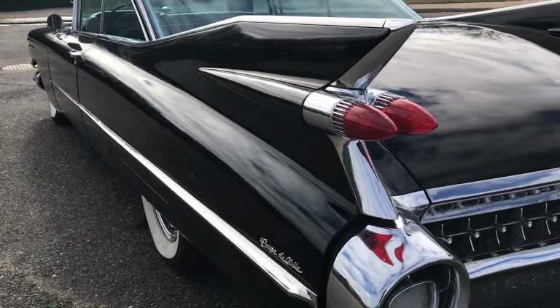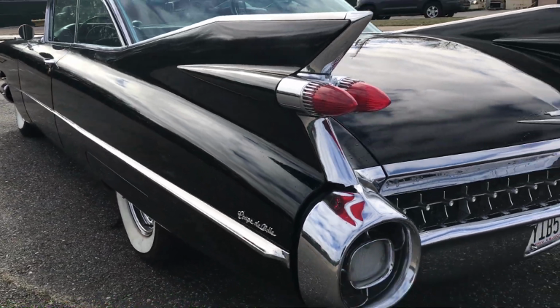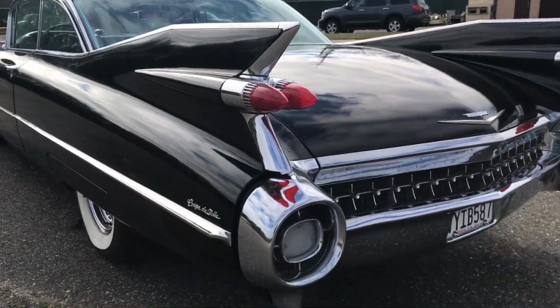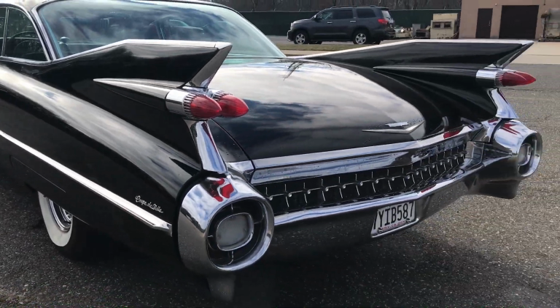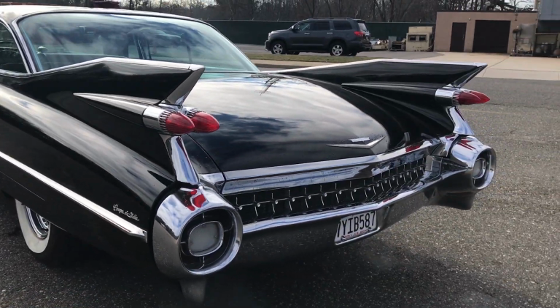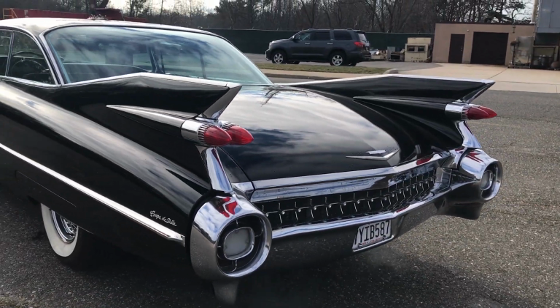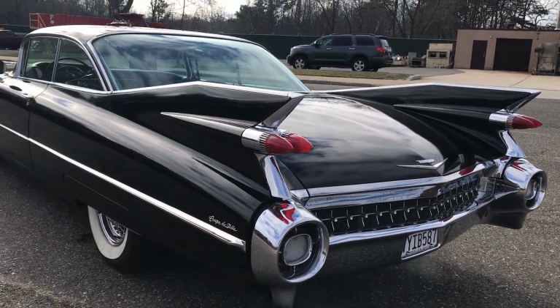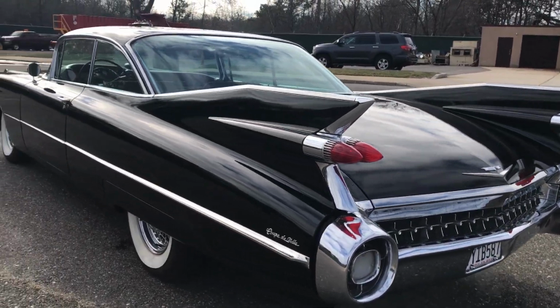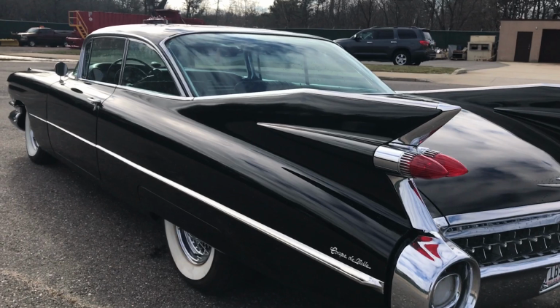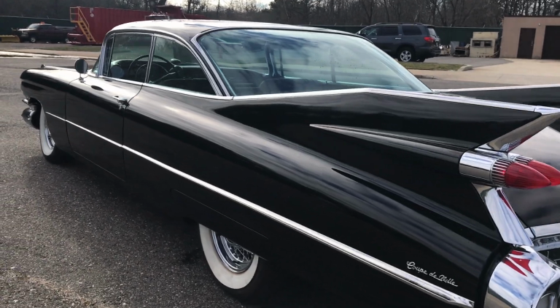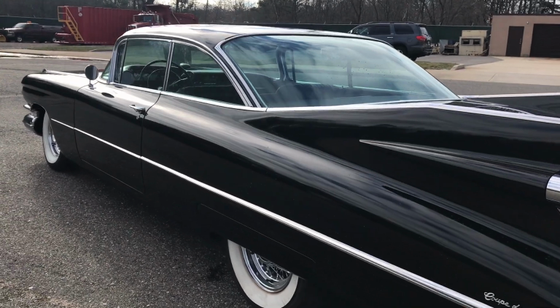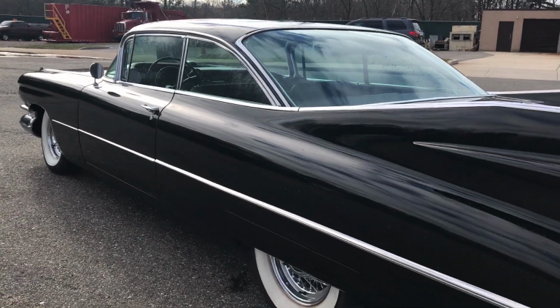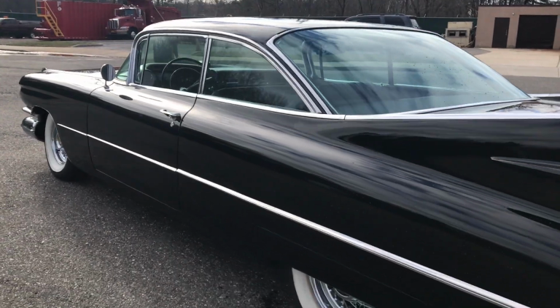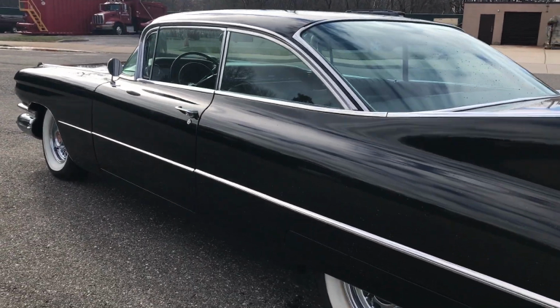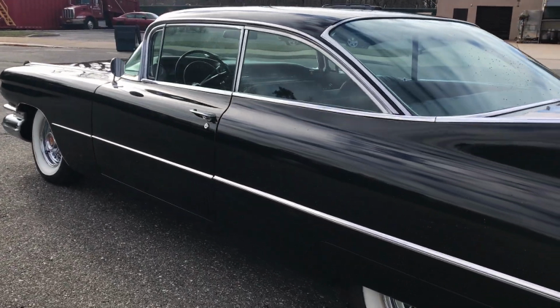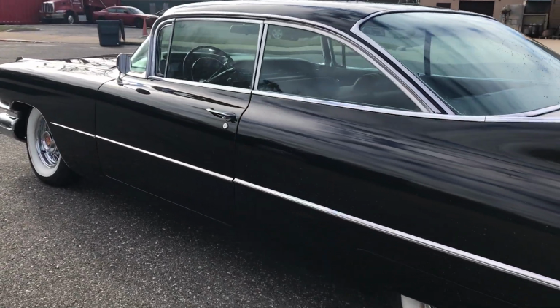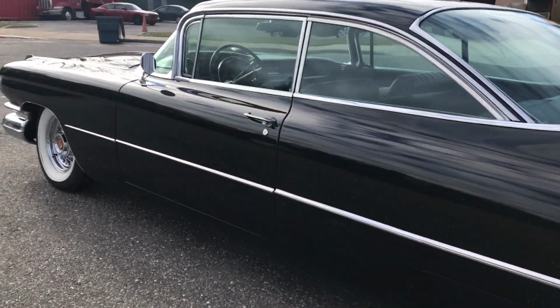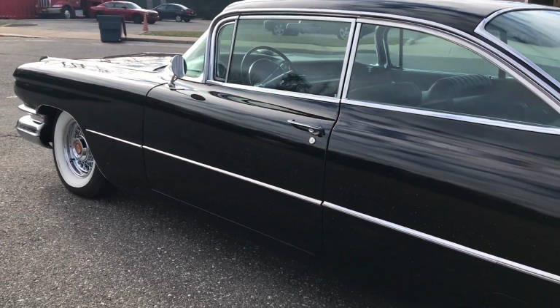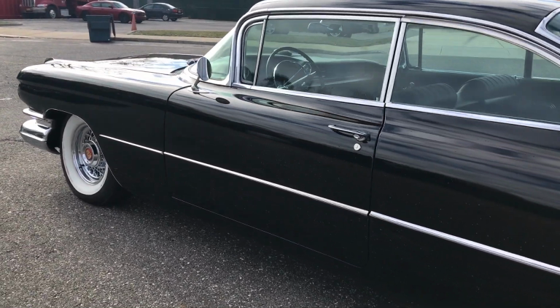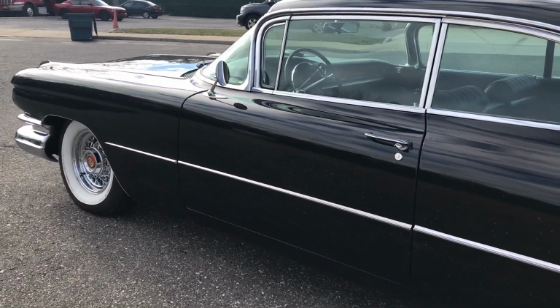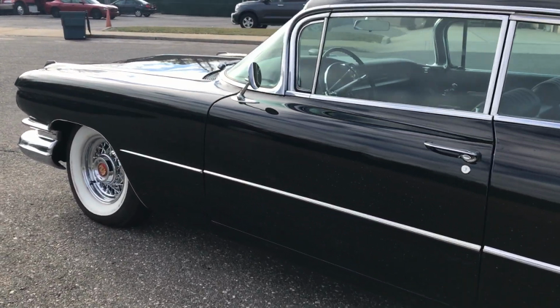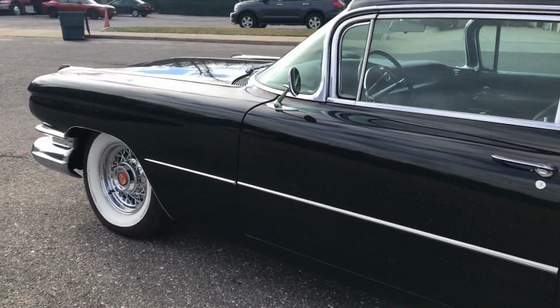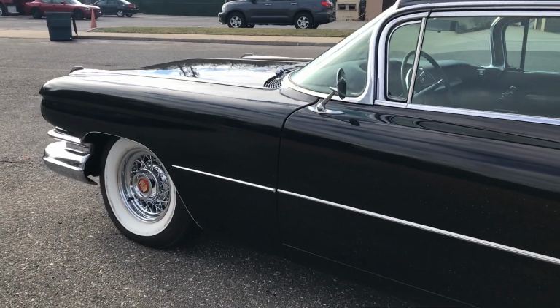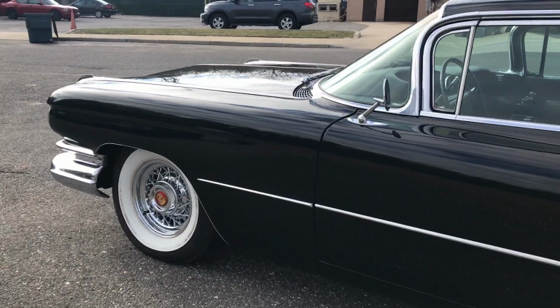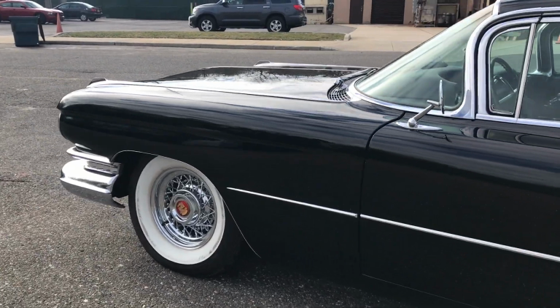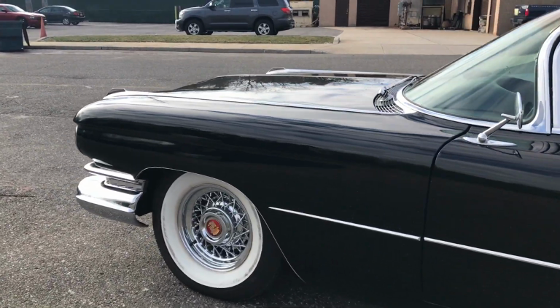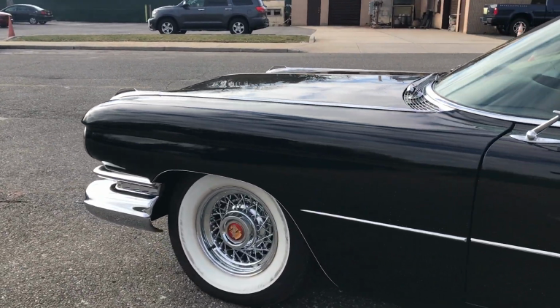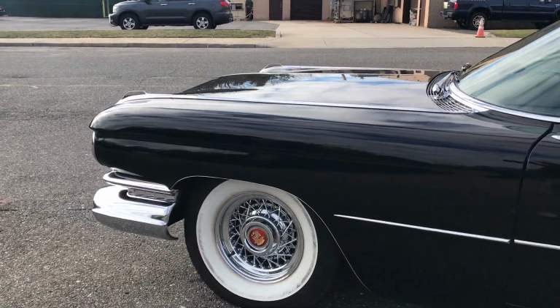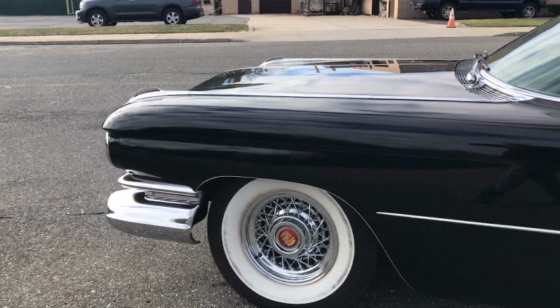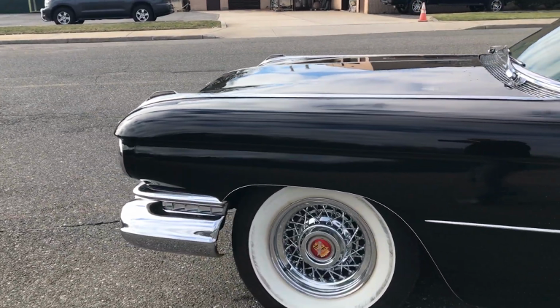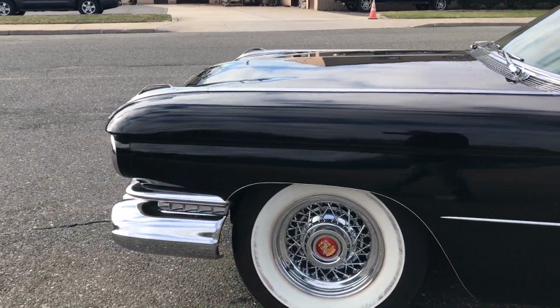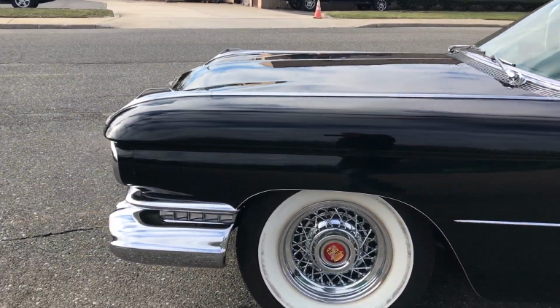You can hear it running. Runs and drives great, sounds great, shifting through the gears. Just a stunning 1959 Cadillac.